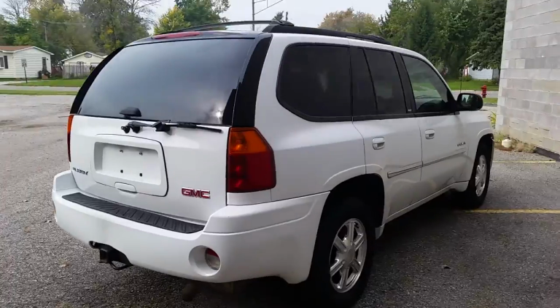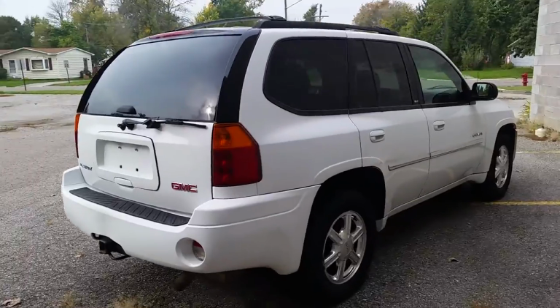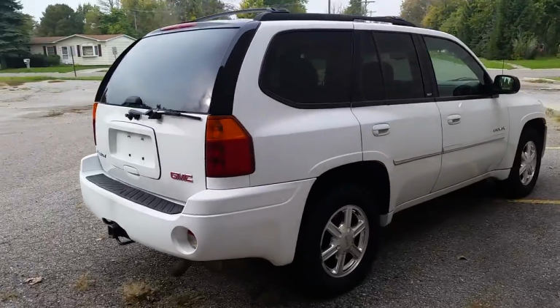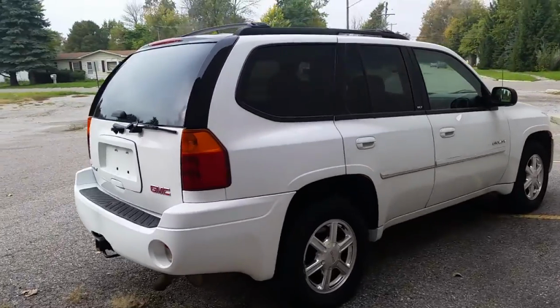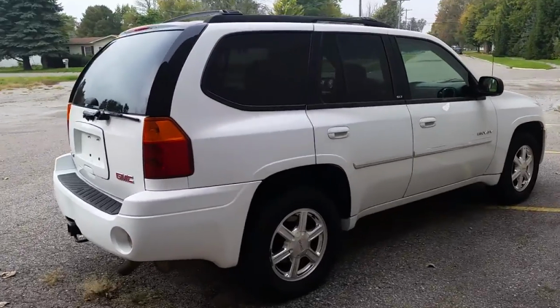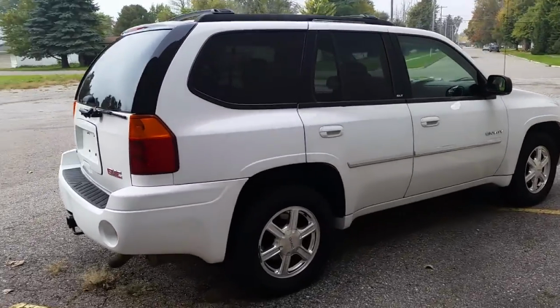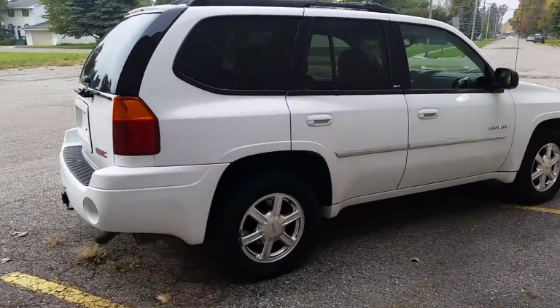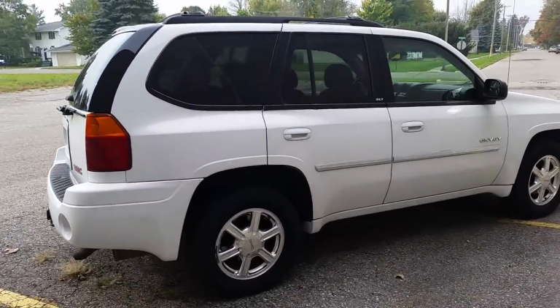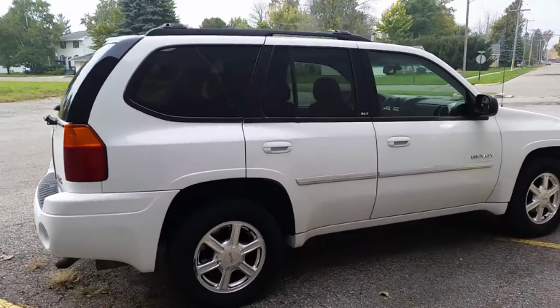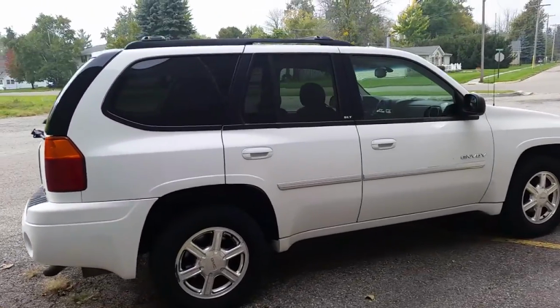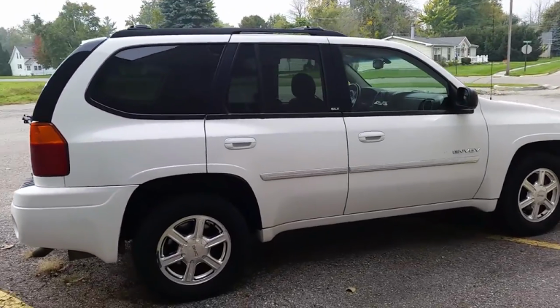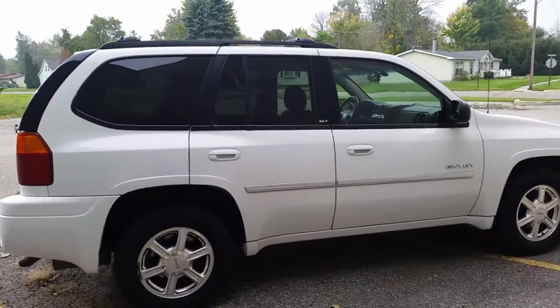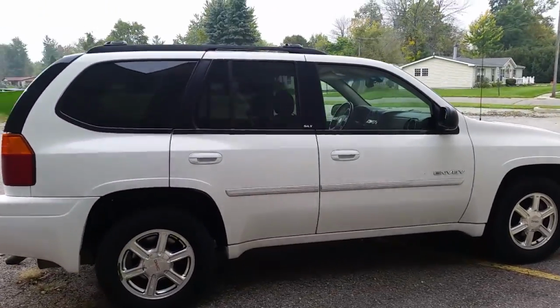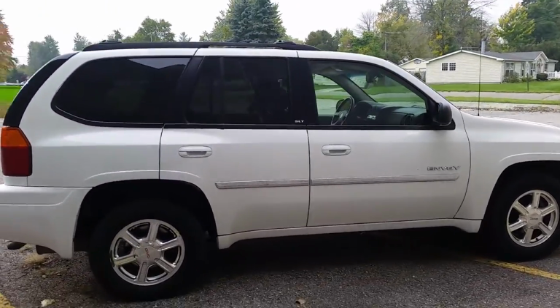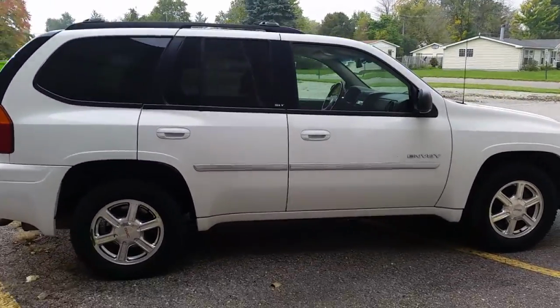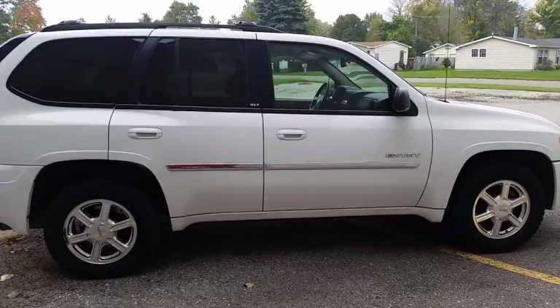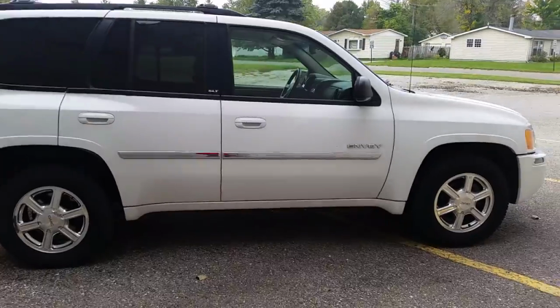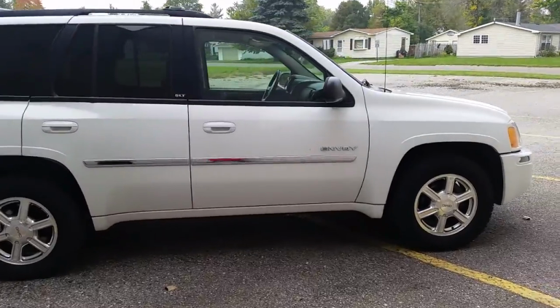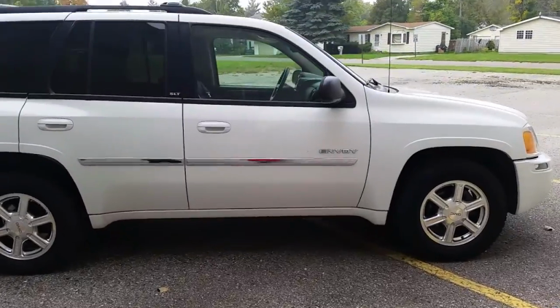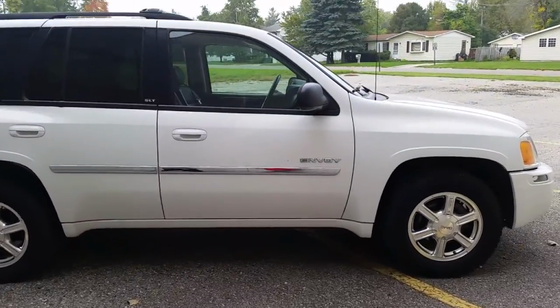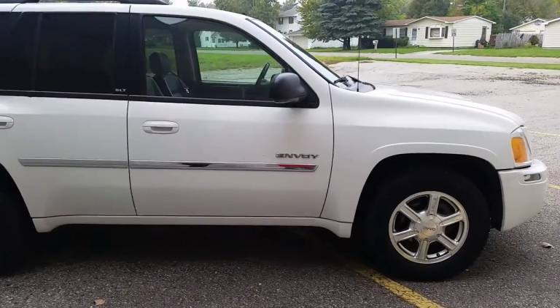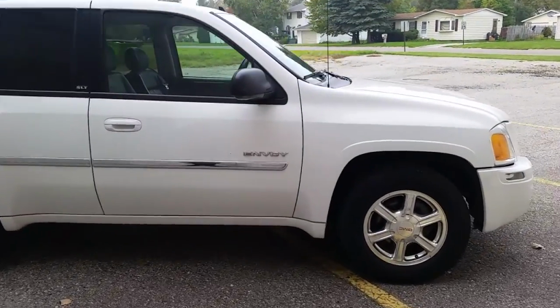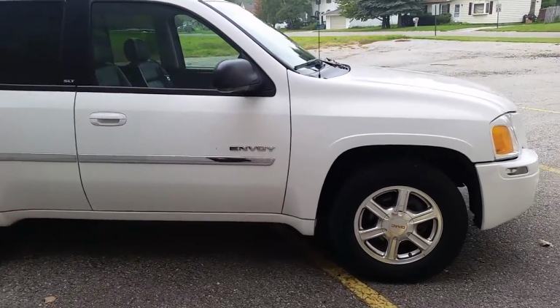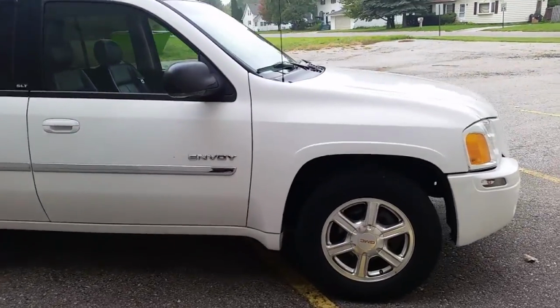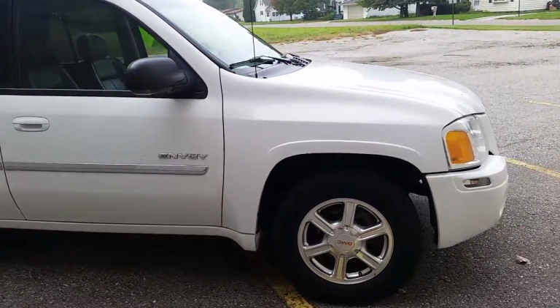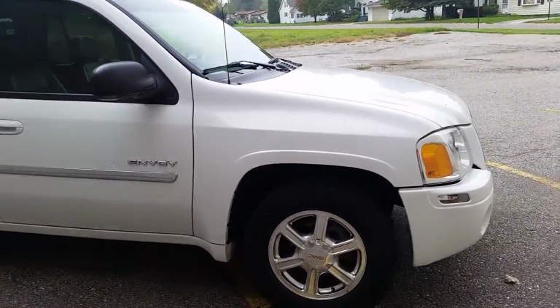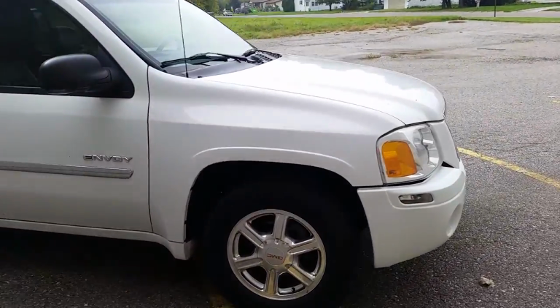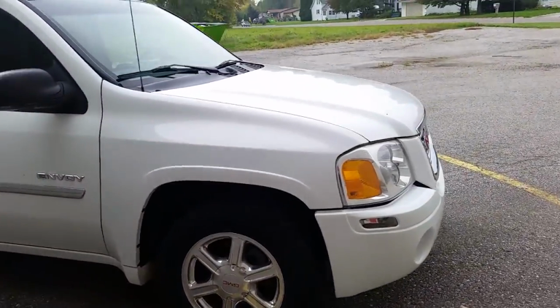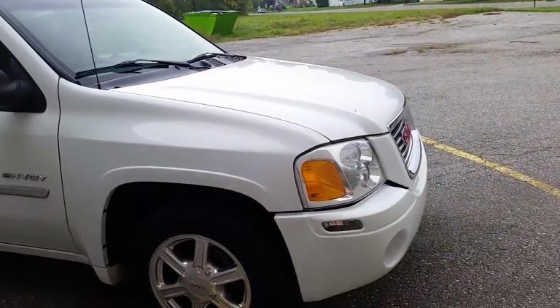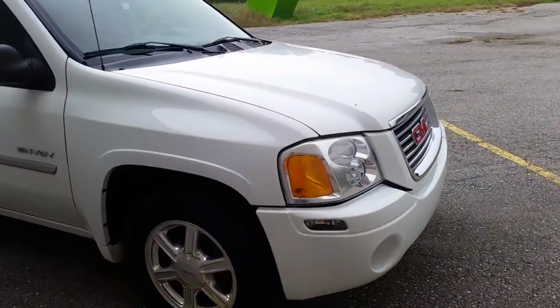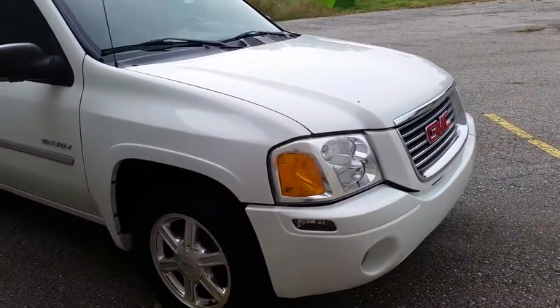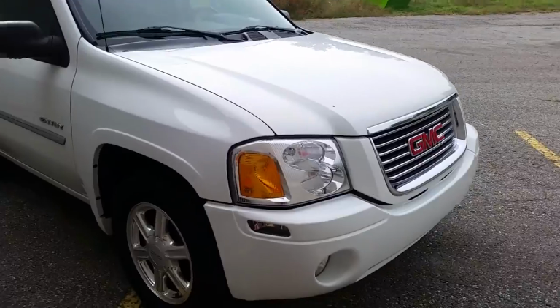This Envoy is a 10 out of 10. Pearl White paint is perfect. No rust, no dents, no scratches, and wears like new. No rips, no stains, and no funny smells. Bring your magnifying glass.